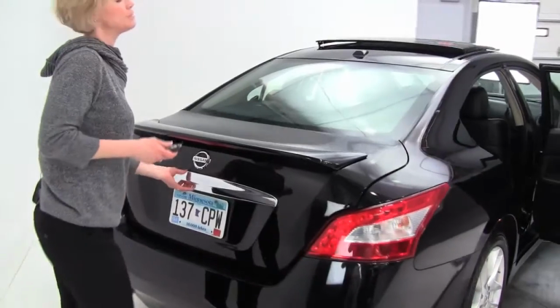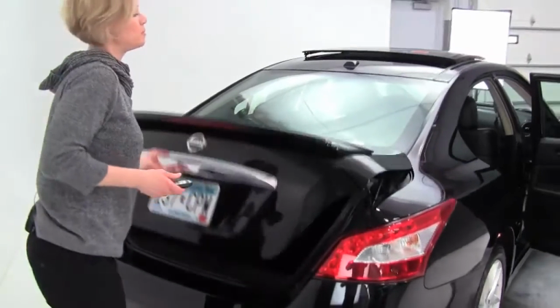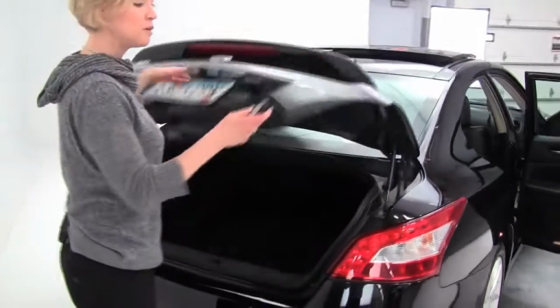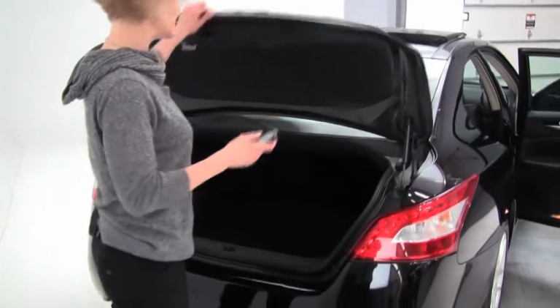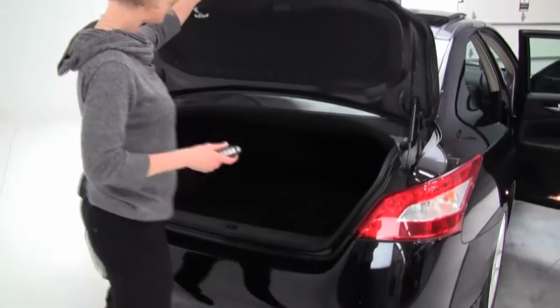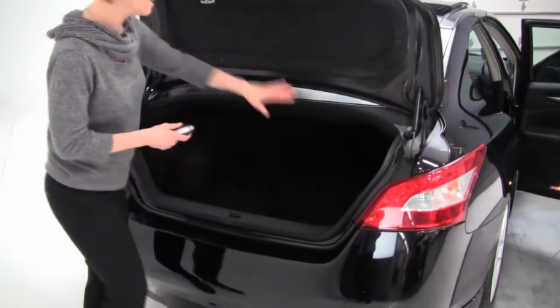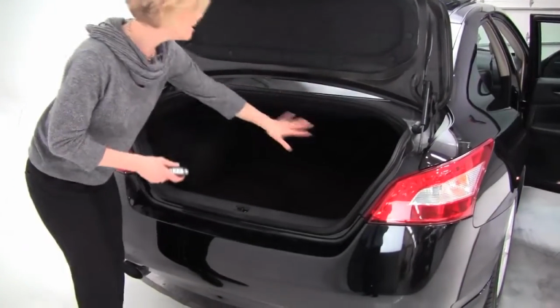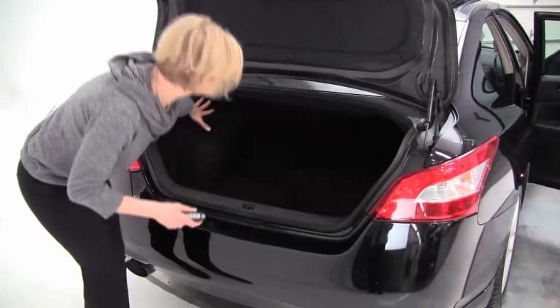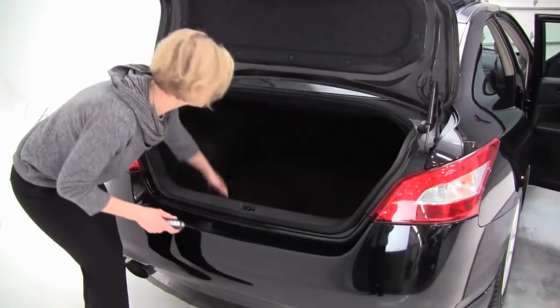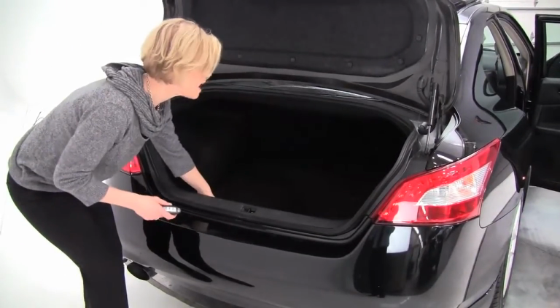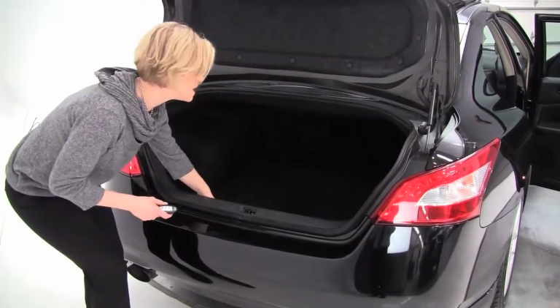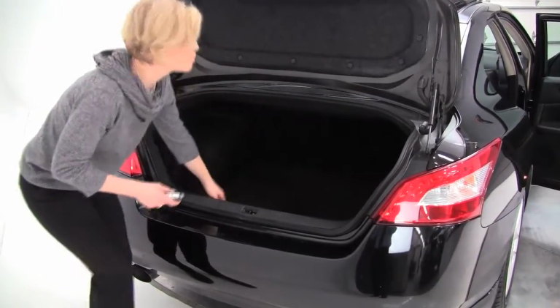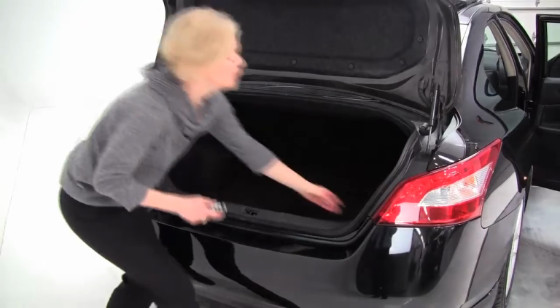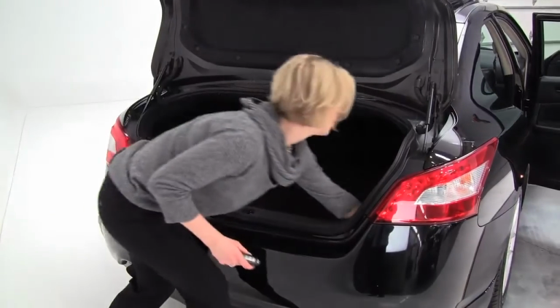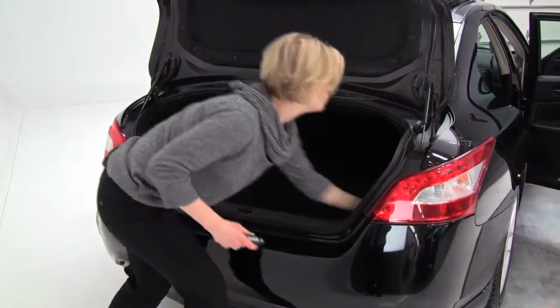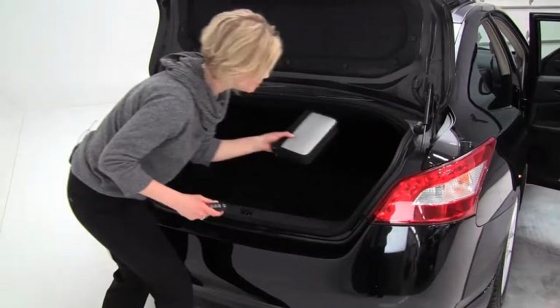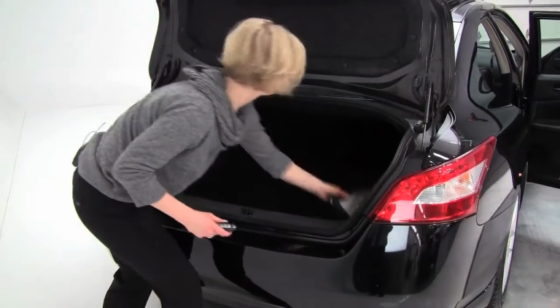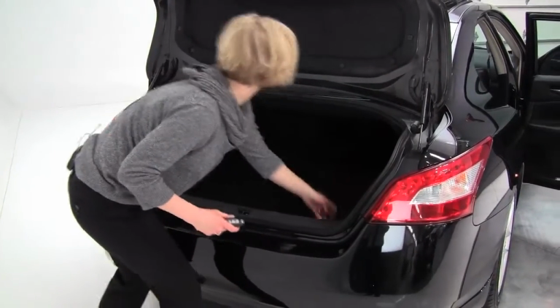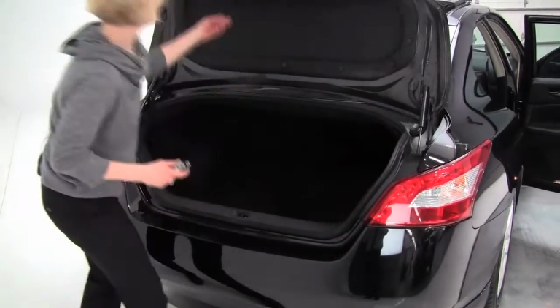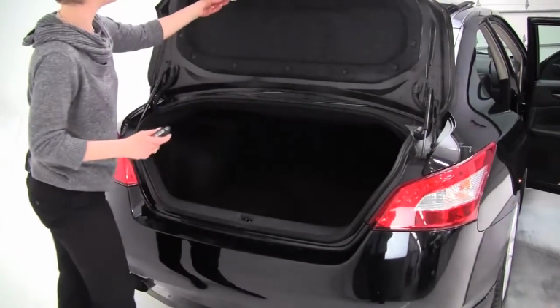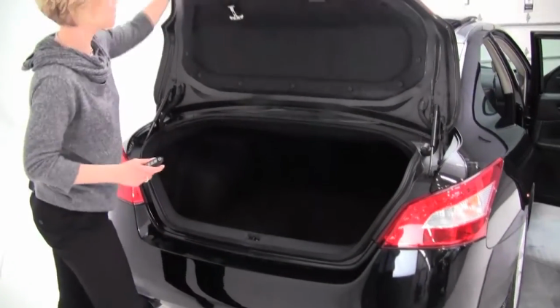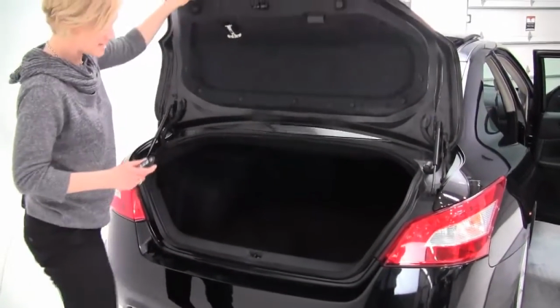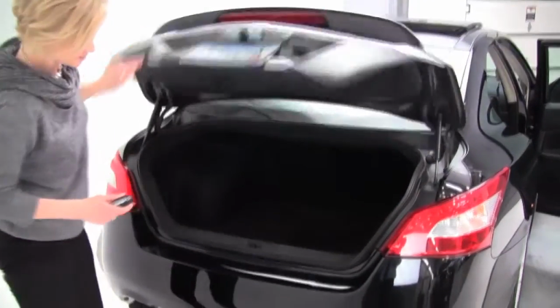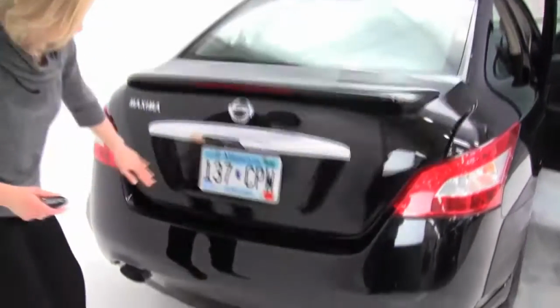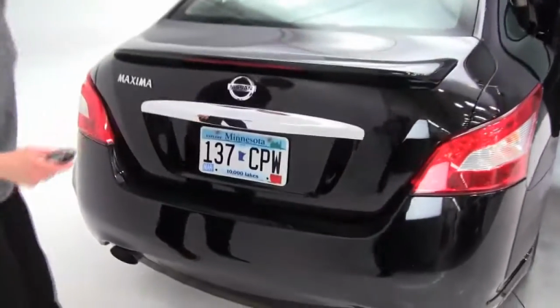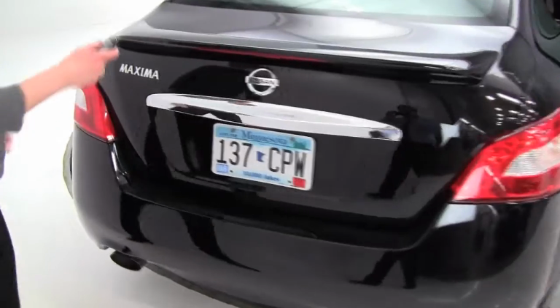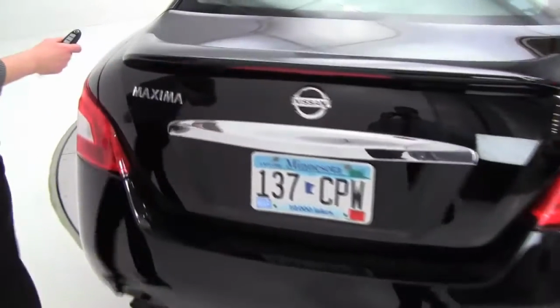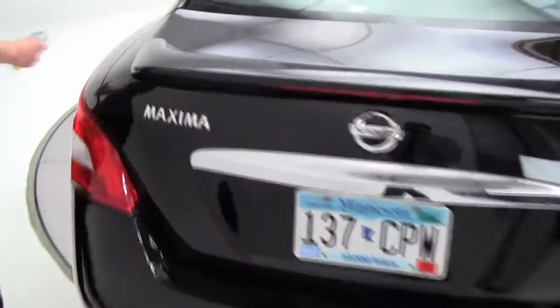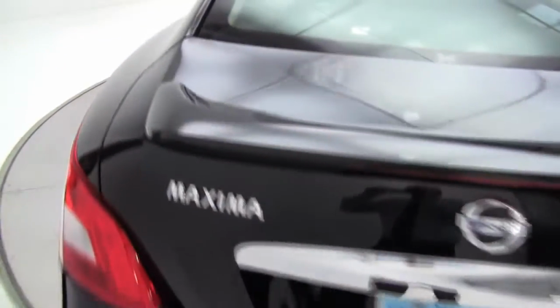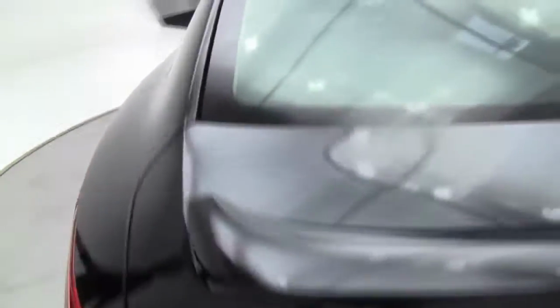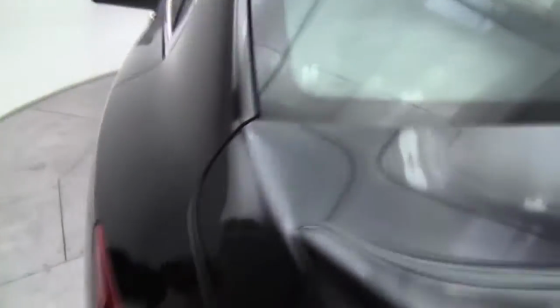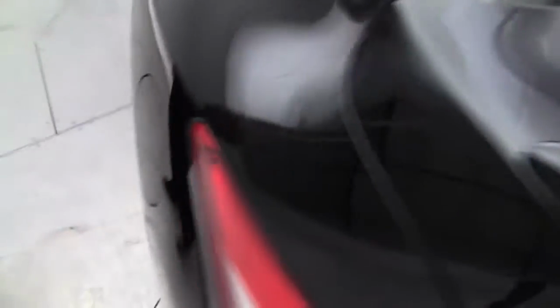Let's pop open the trunk with our intelligent key. Take a look at the nice spacious trunk. We've got the owner's manual and emergency trunk release in here. Come on around — you can see it's in awesome condition.